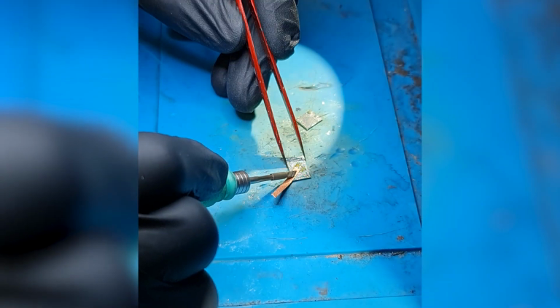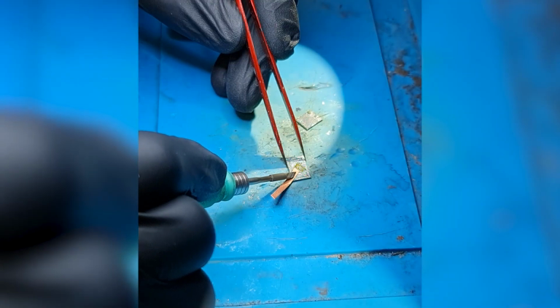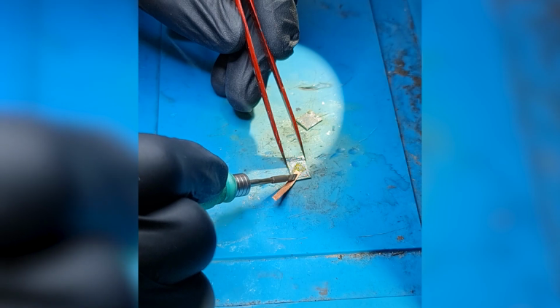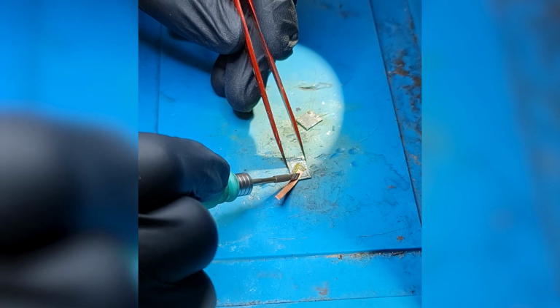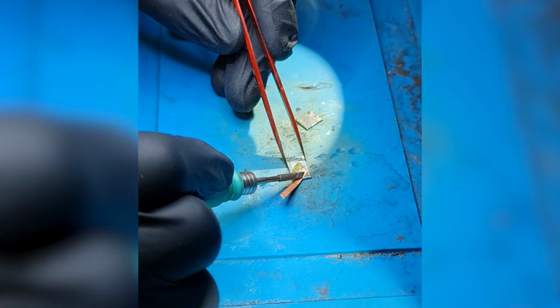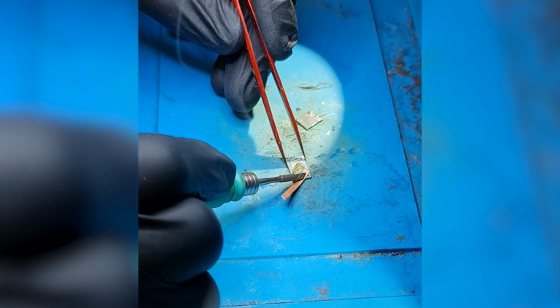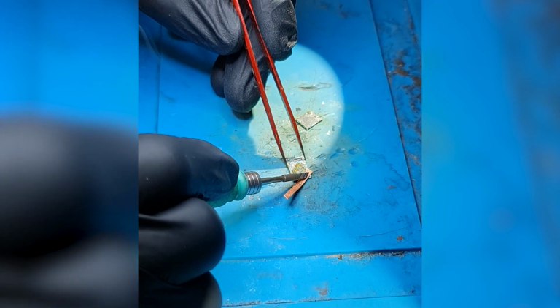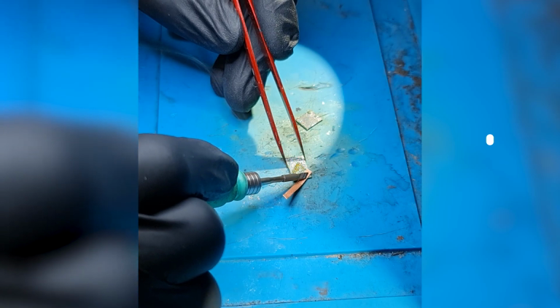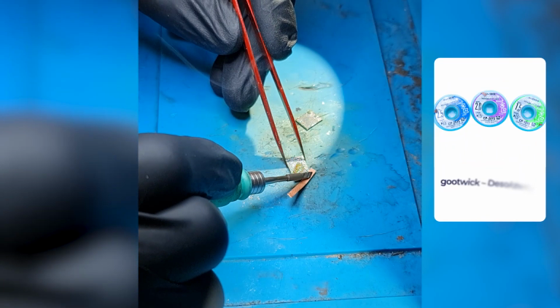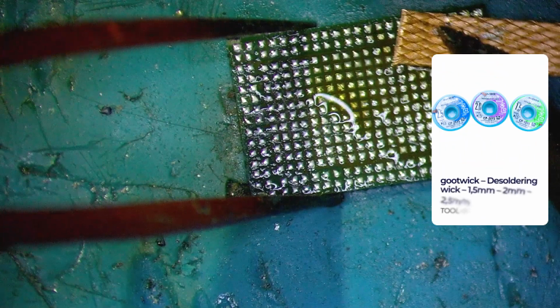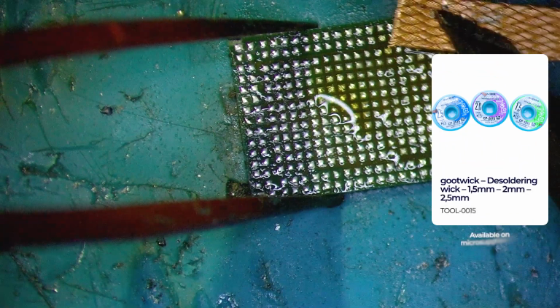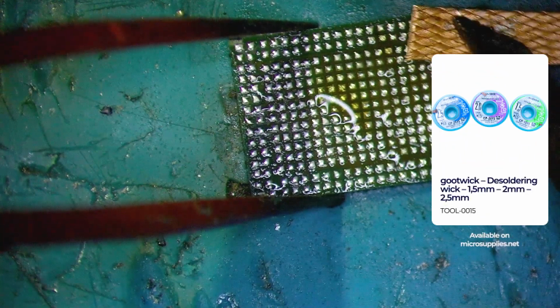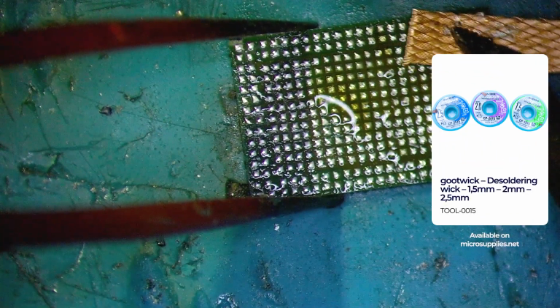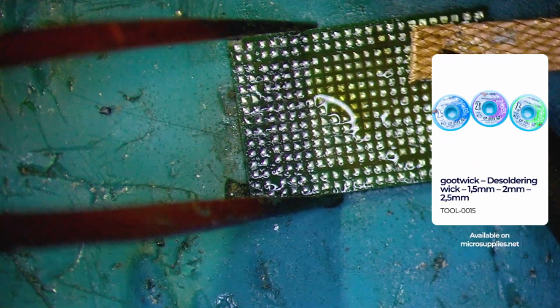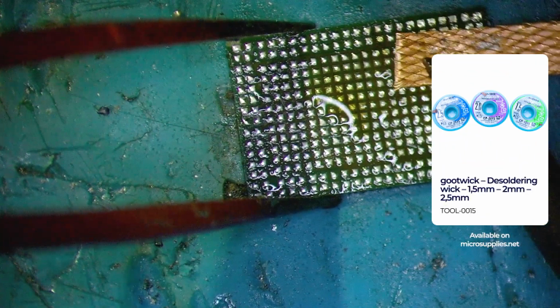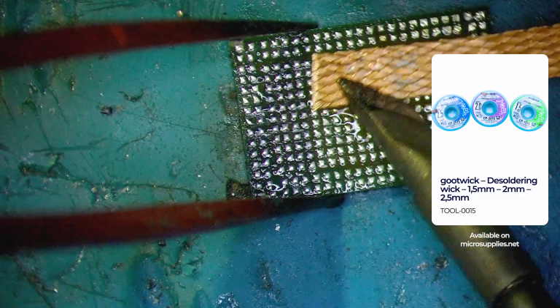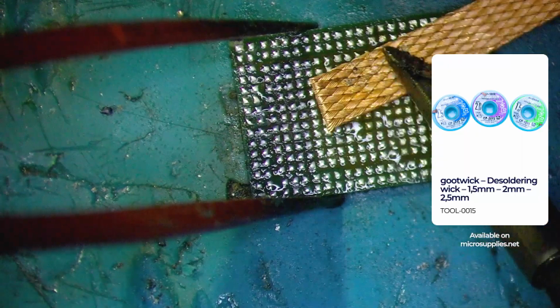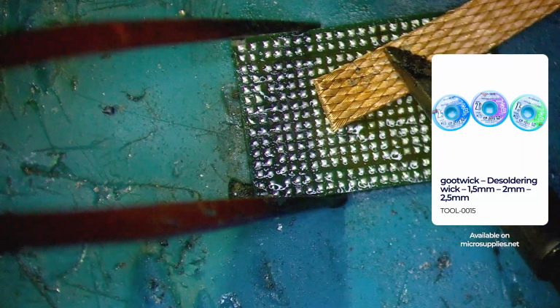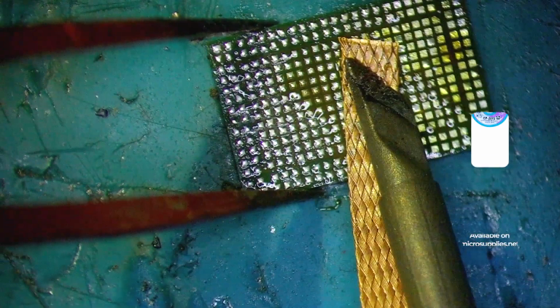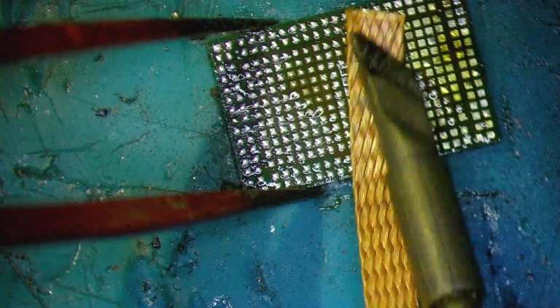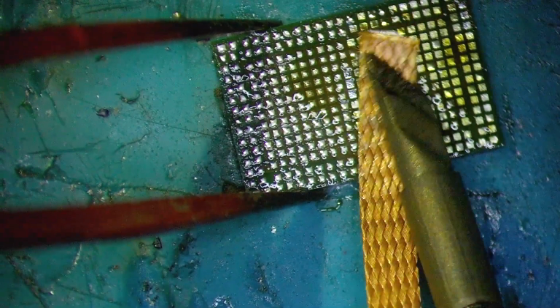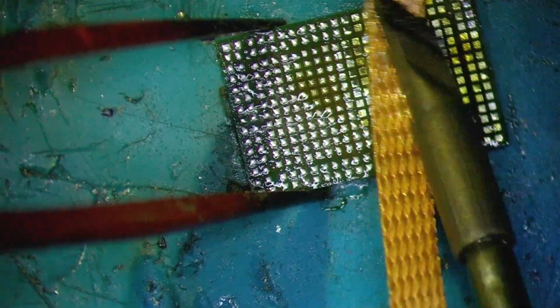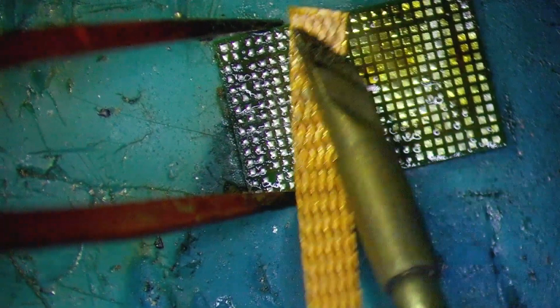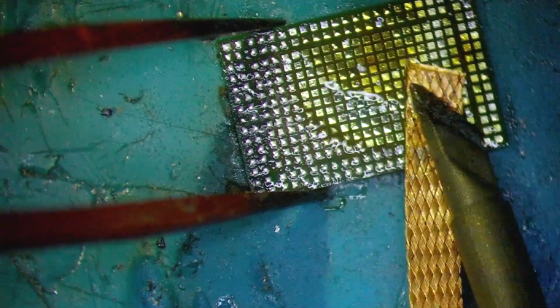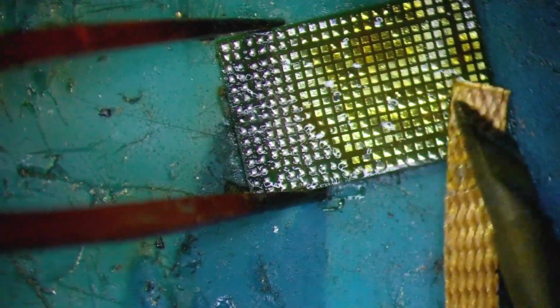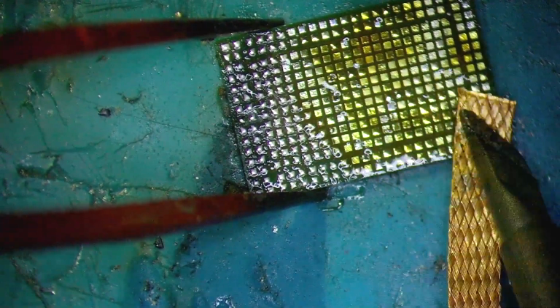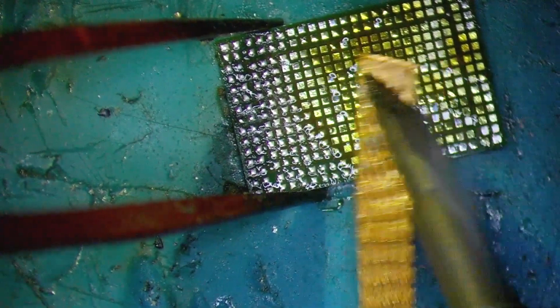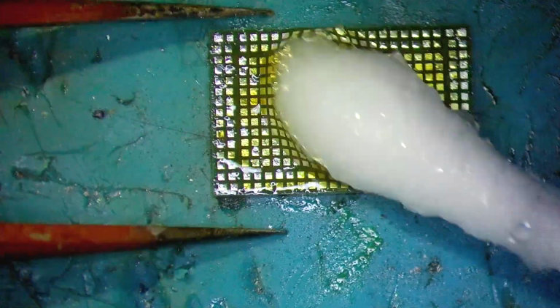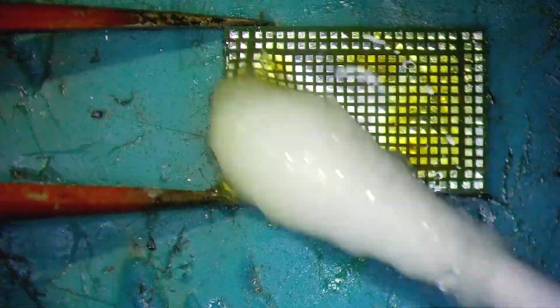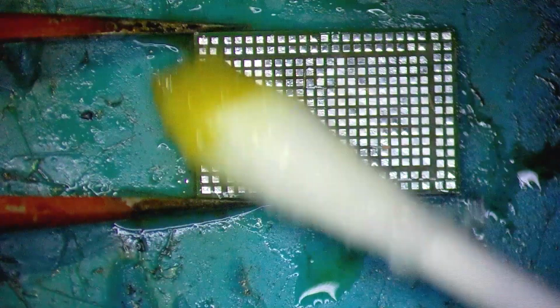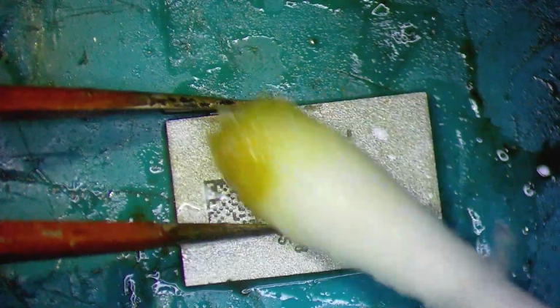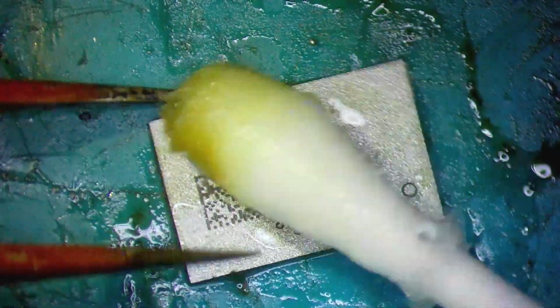Now that we have the chips desoldered, let's clean them up a bit. I'm using some wick with rosin and the soldering station to clean up the pads on the chip — let's make them nice and shiny. Then clean up the mess with some Q-tips and alcohol.